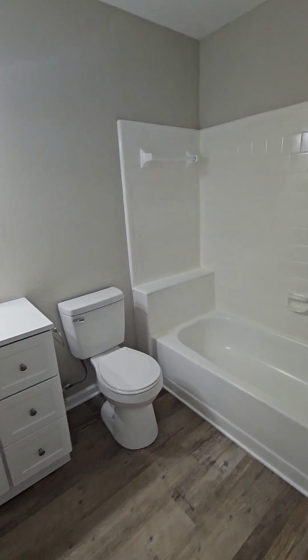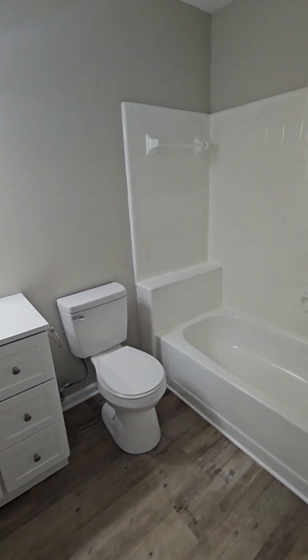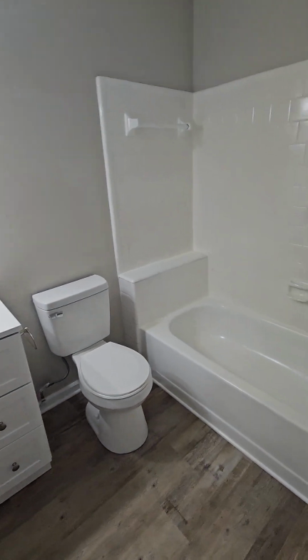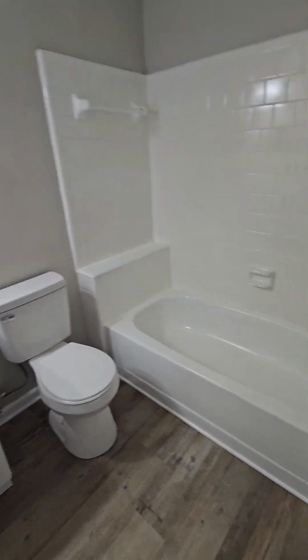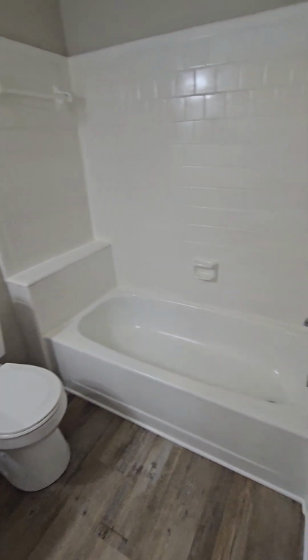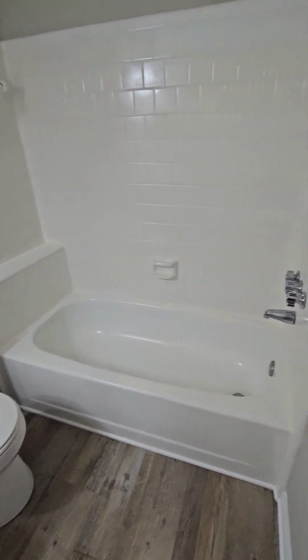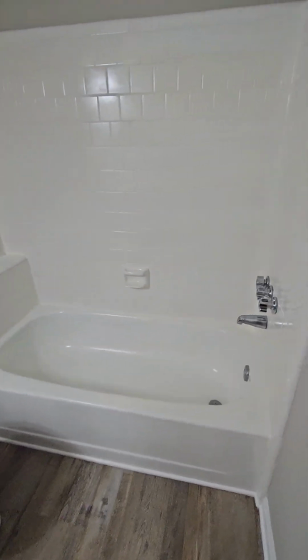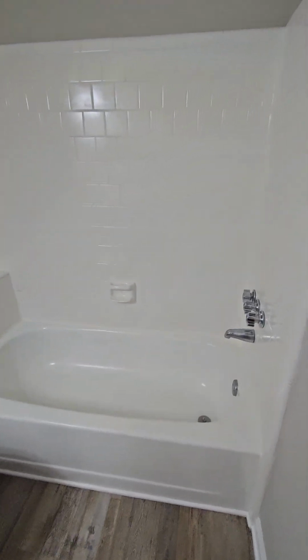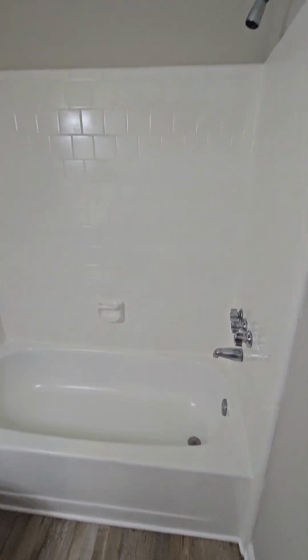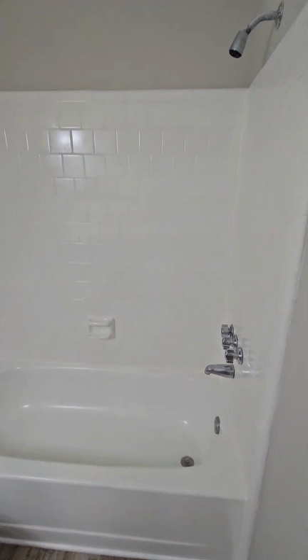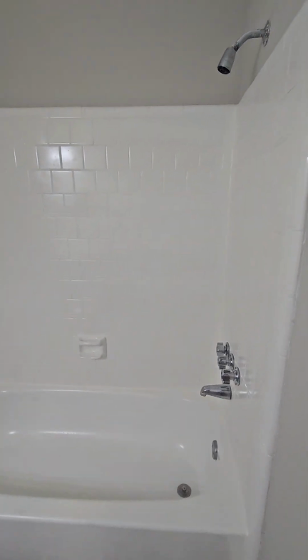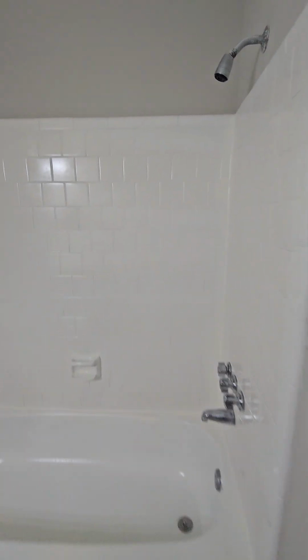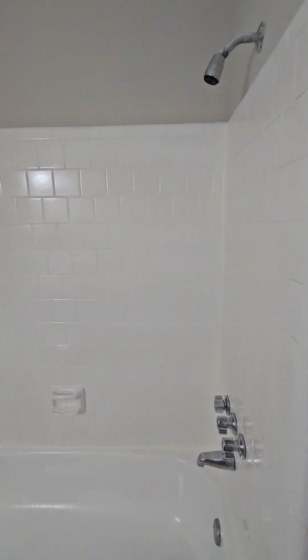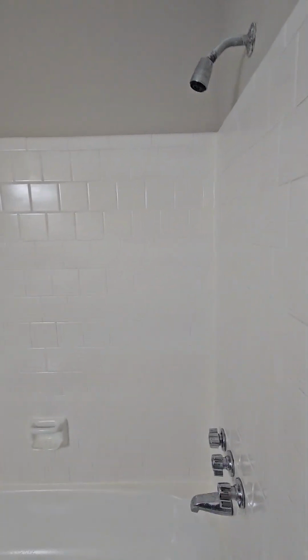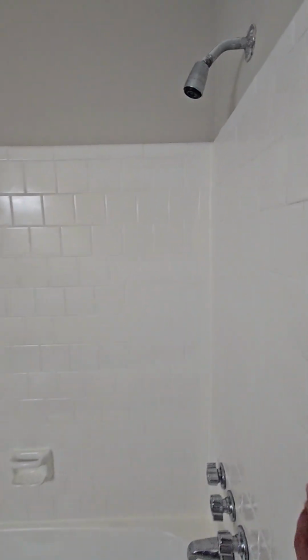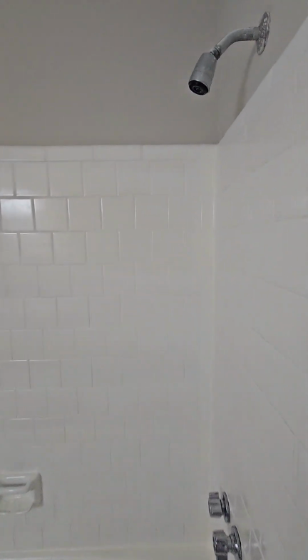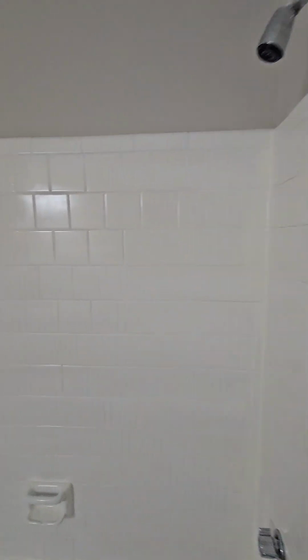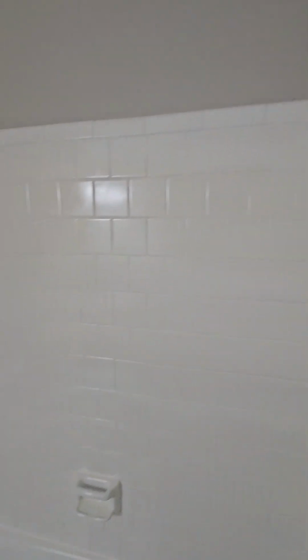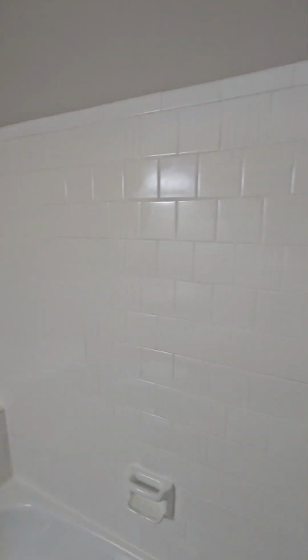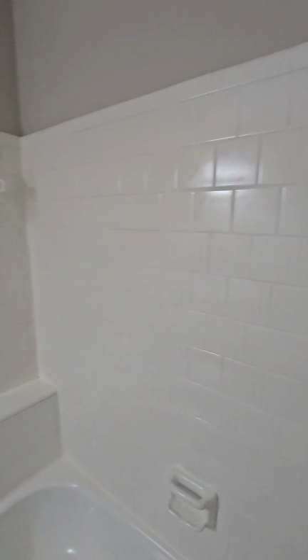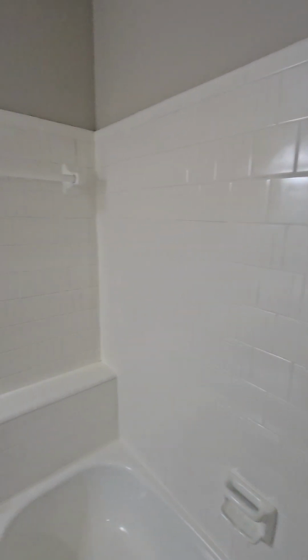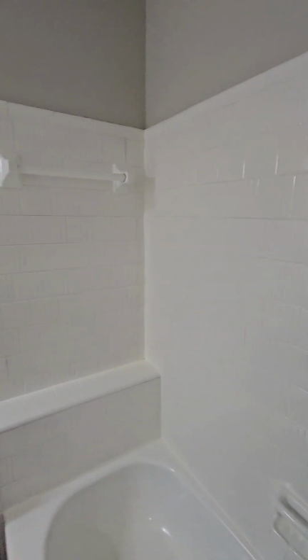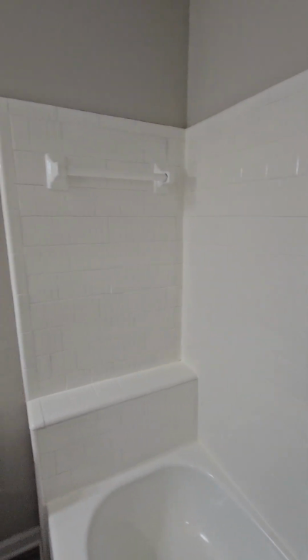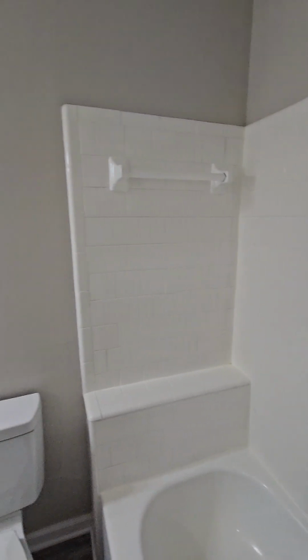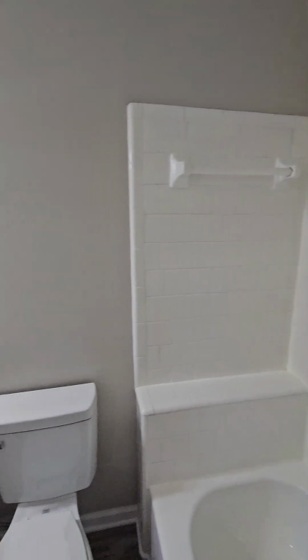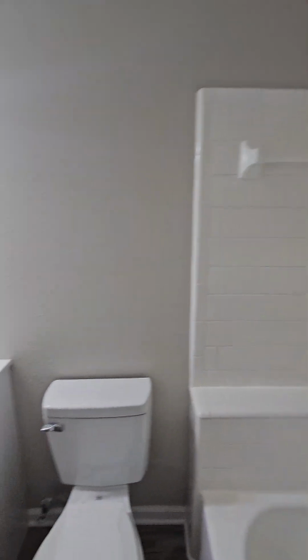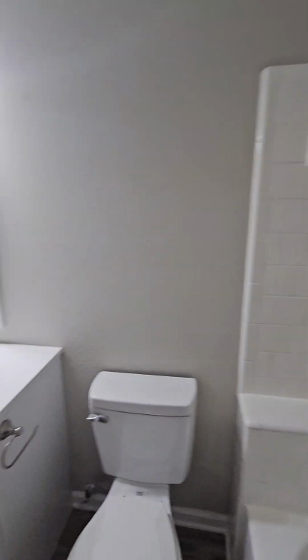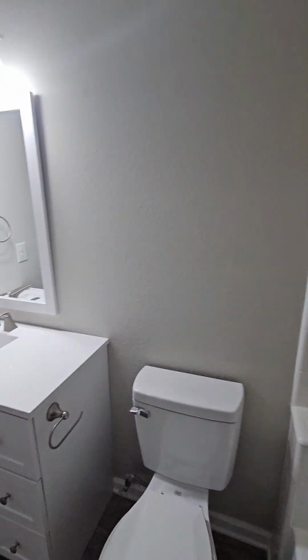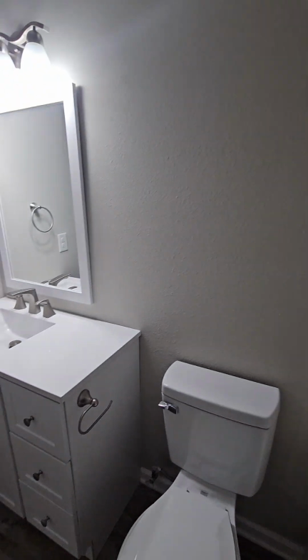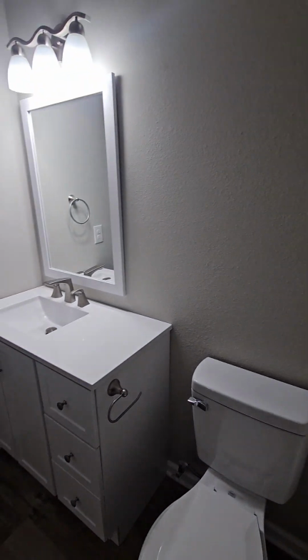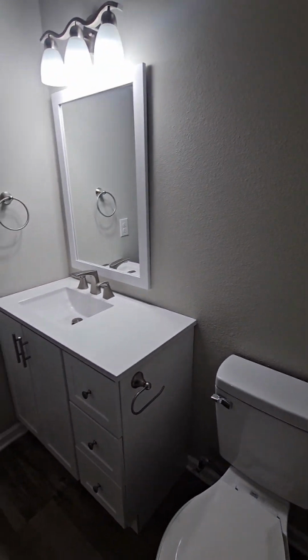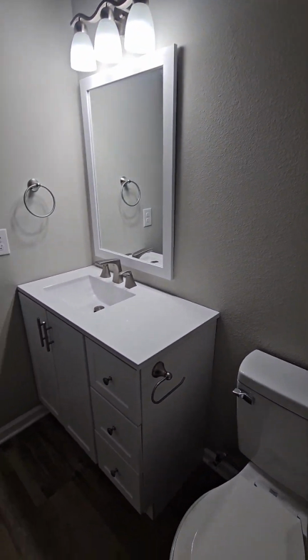We have a nice tiled shower with a ledge there. It's a newer vanity.